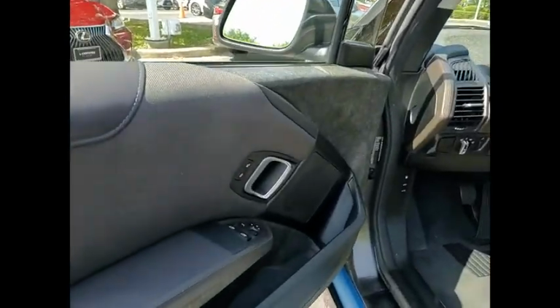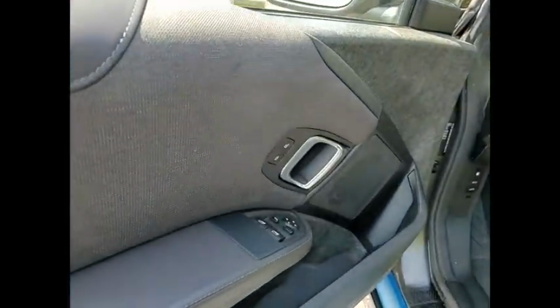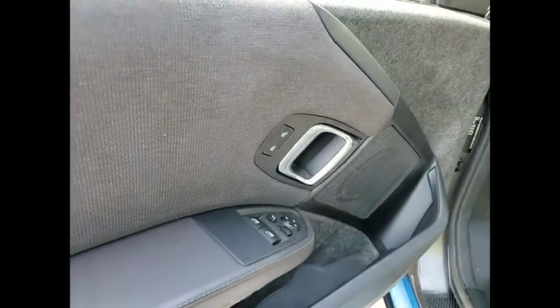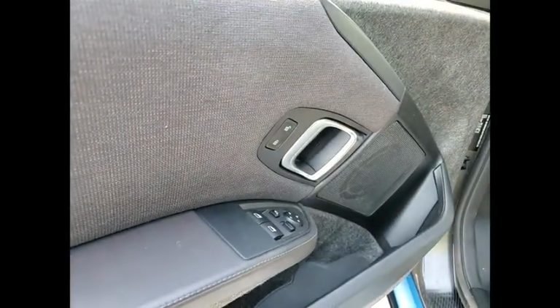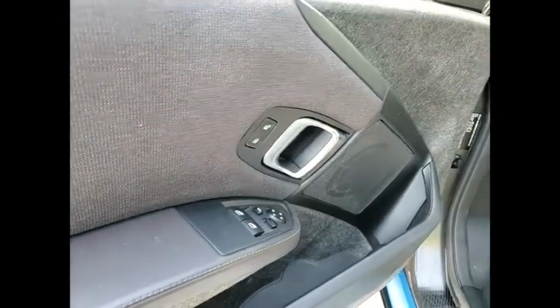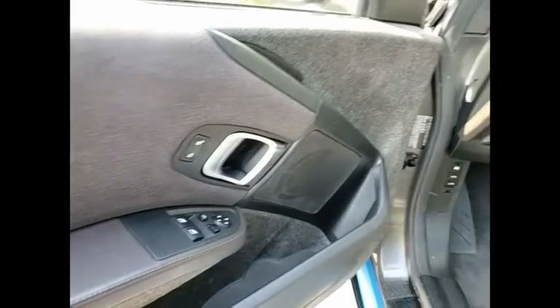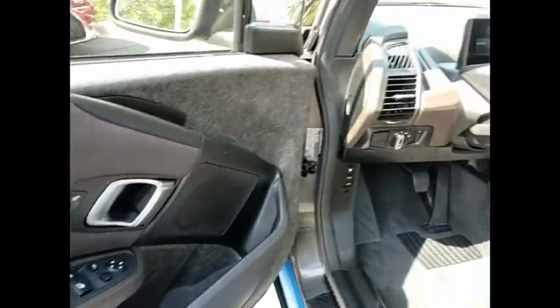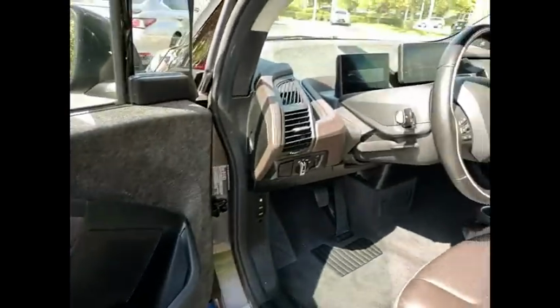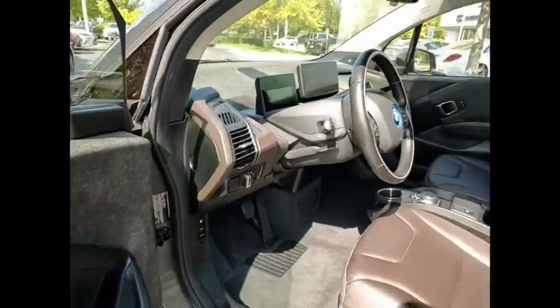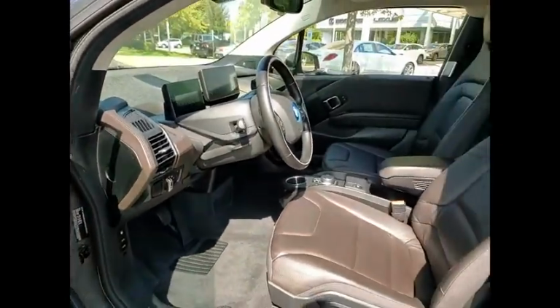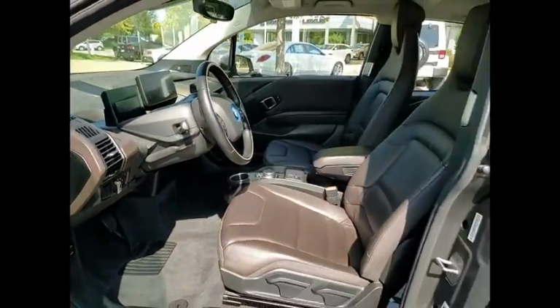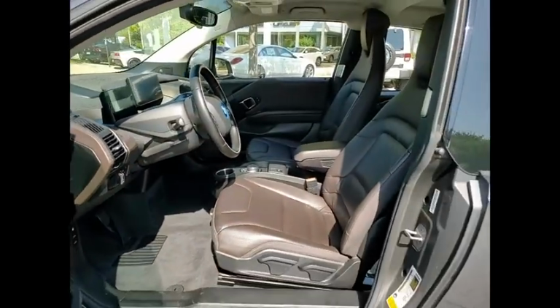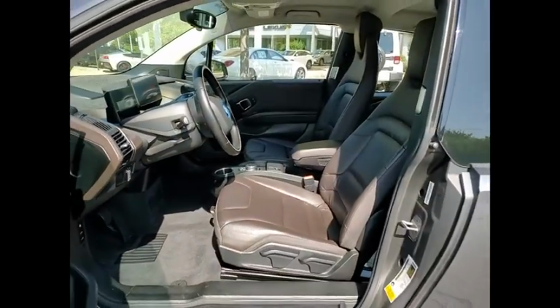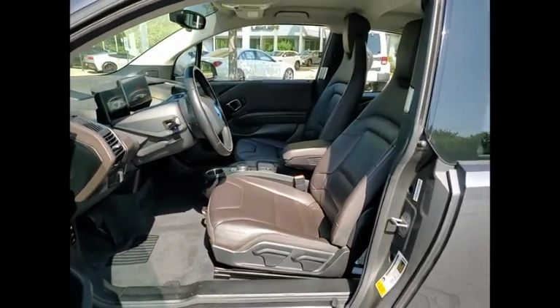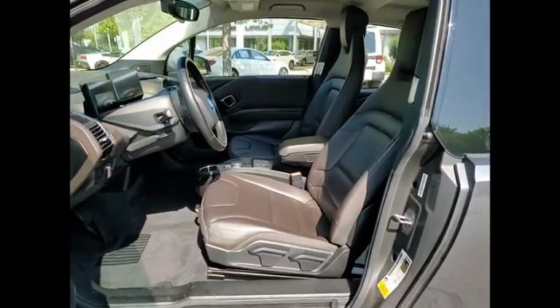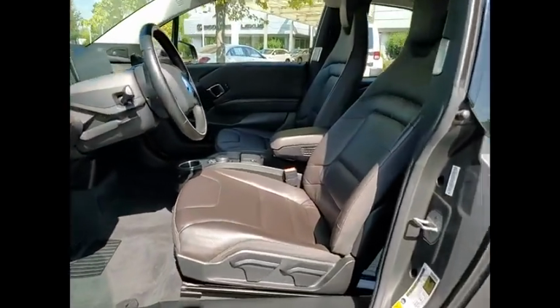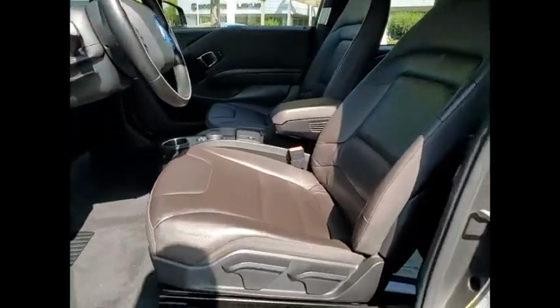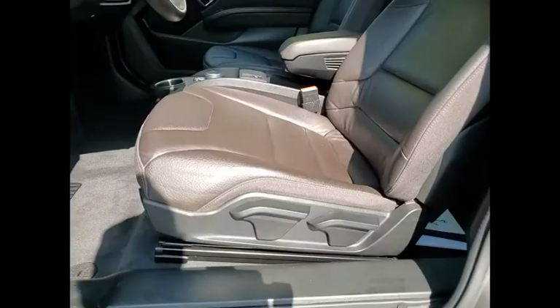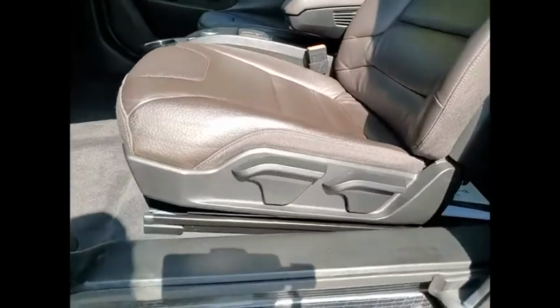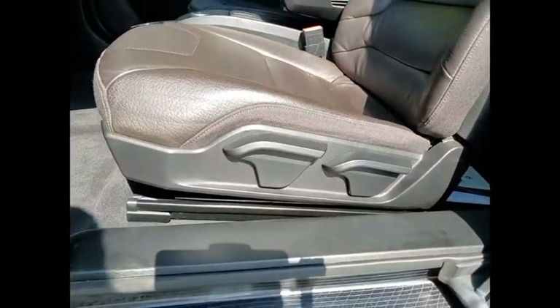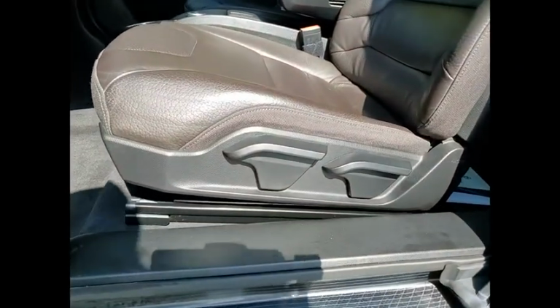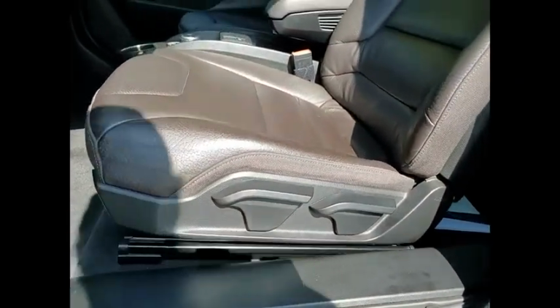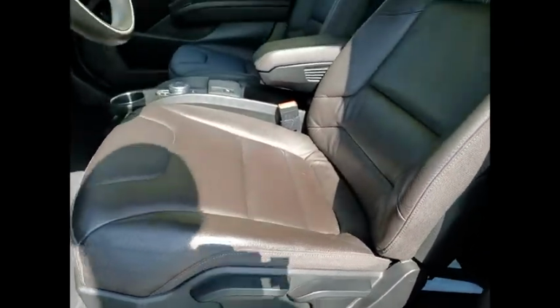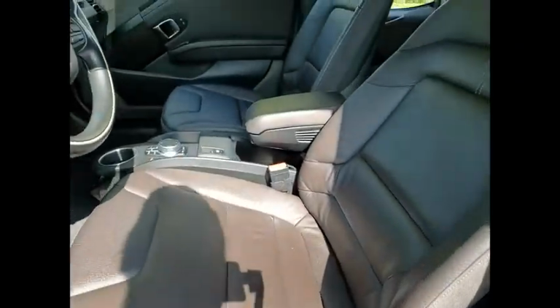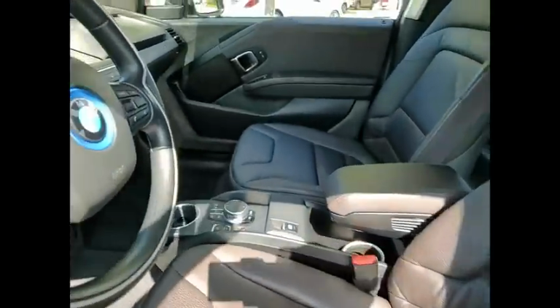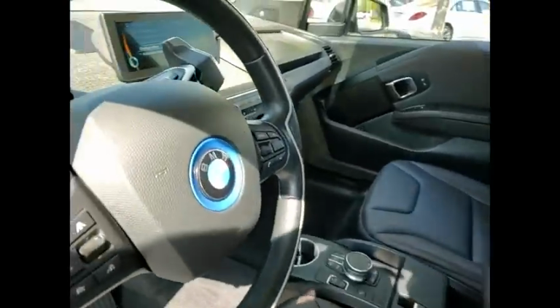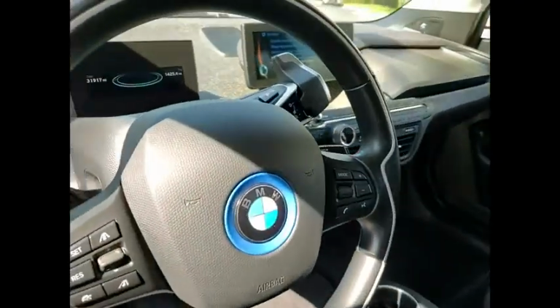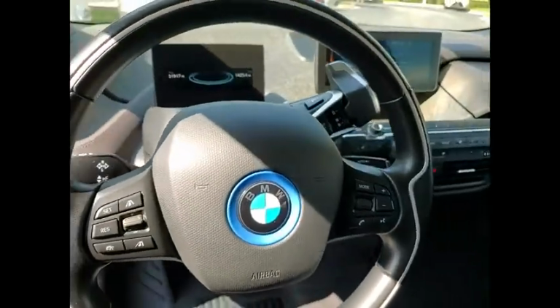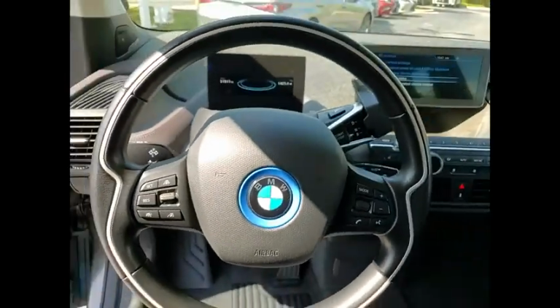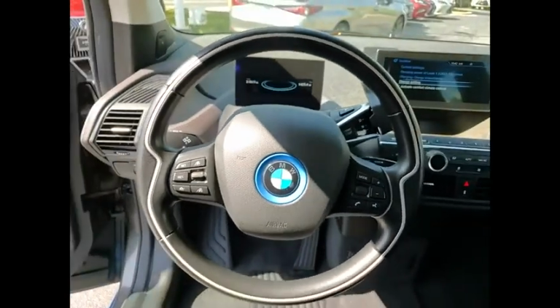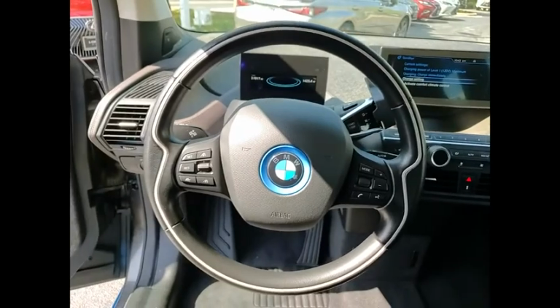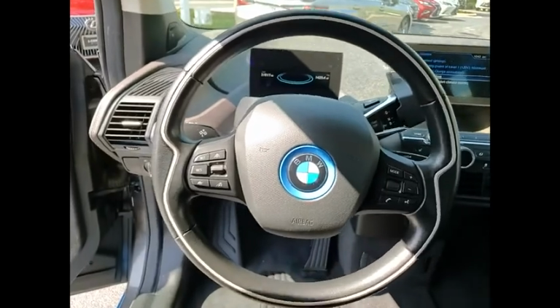Power windows with safety reverse. Emergency braking preparation. Traction control. Stability control. Ambient lighting. Braking assist. Regenerative braking system. Power brakes. Cruise control. Multi-function display.